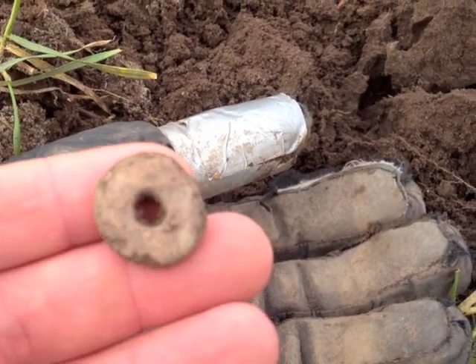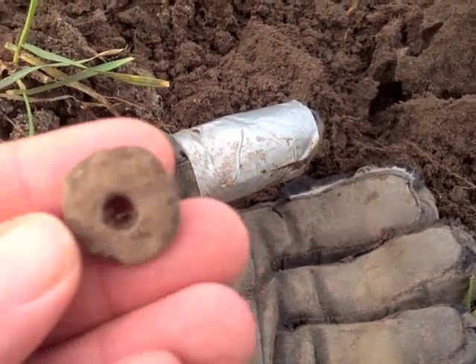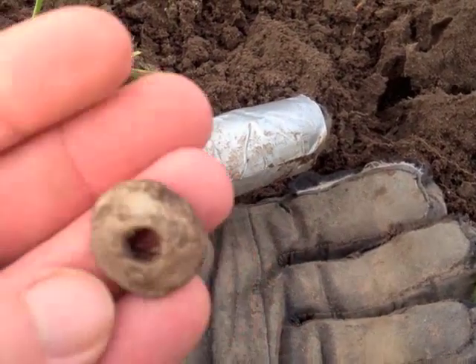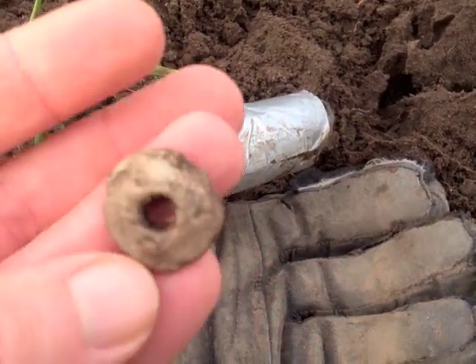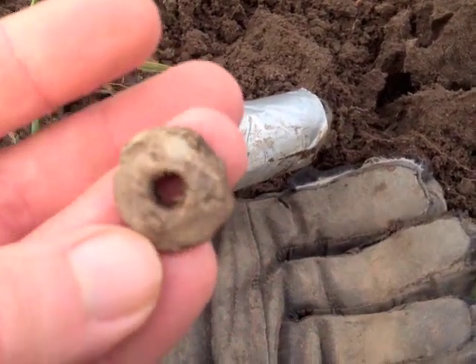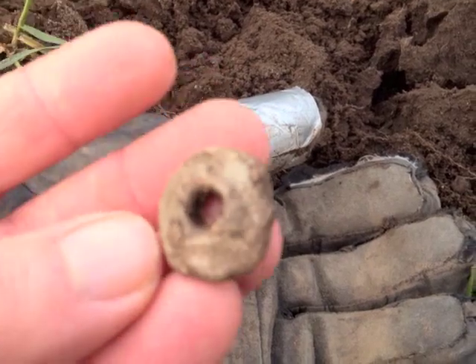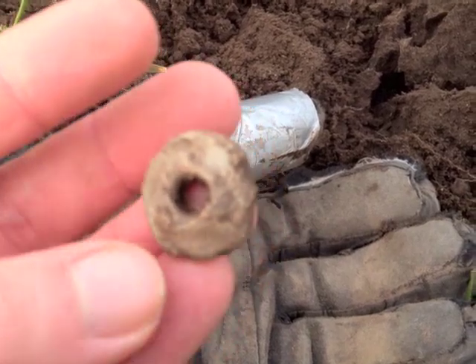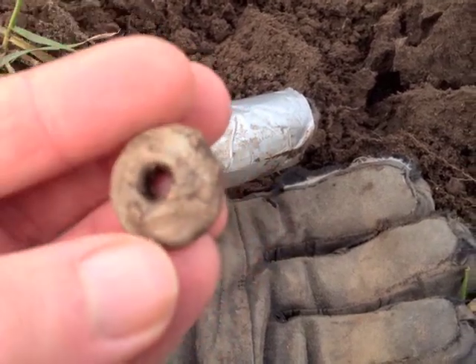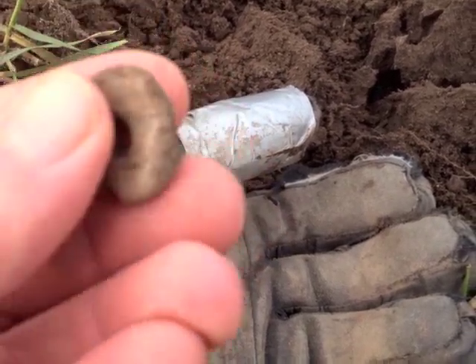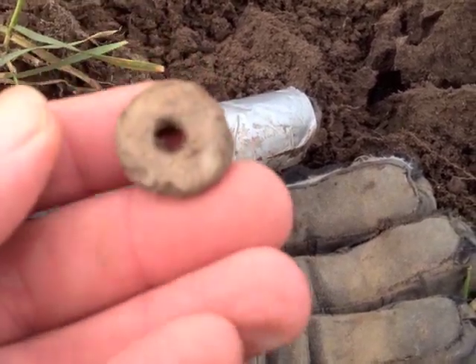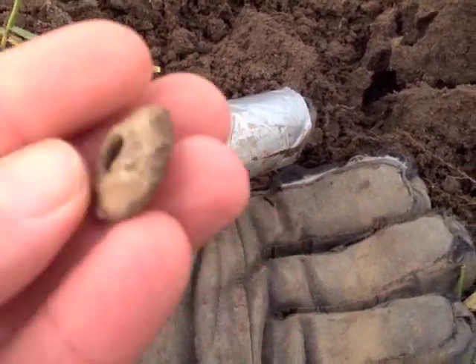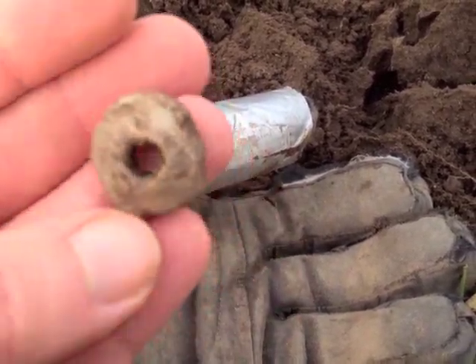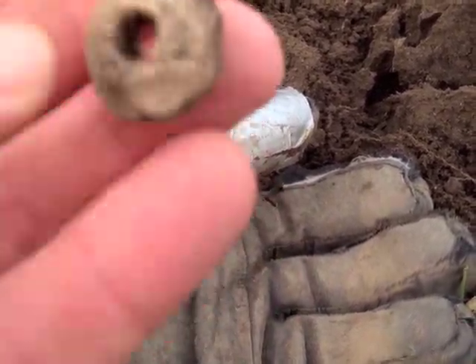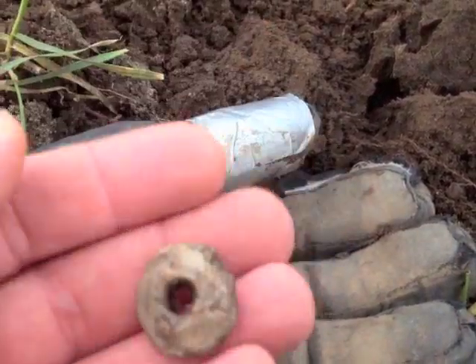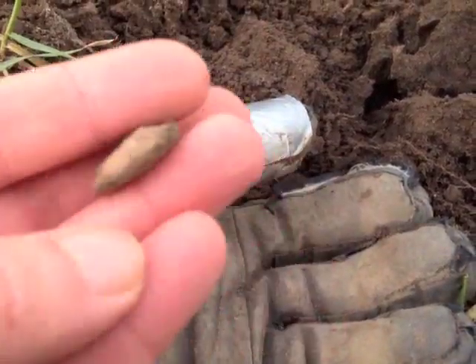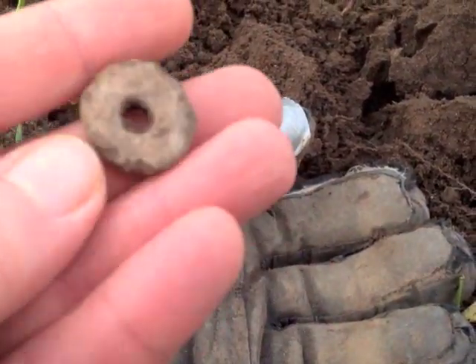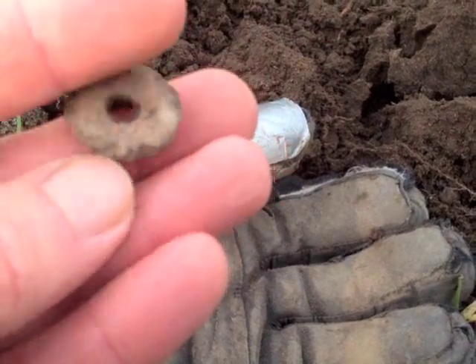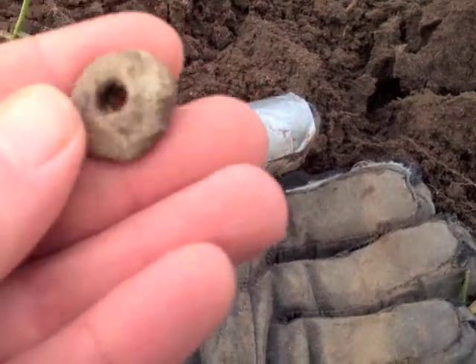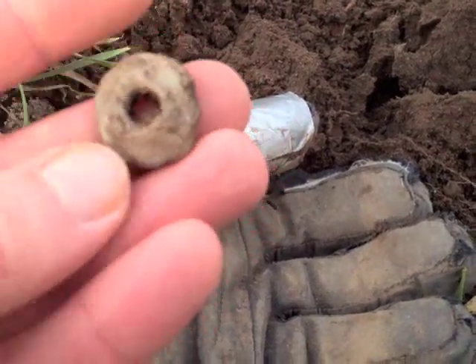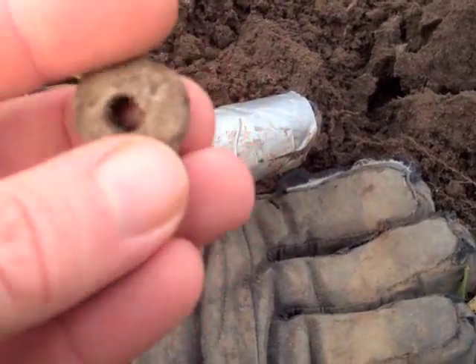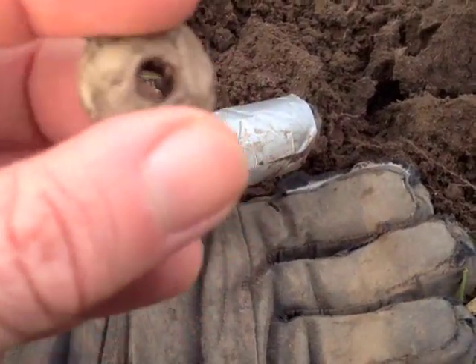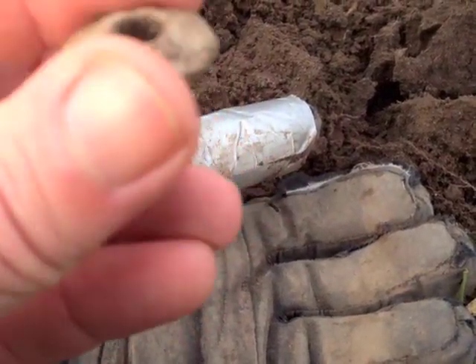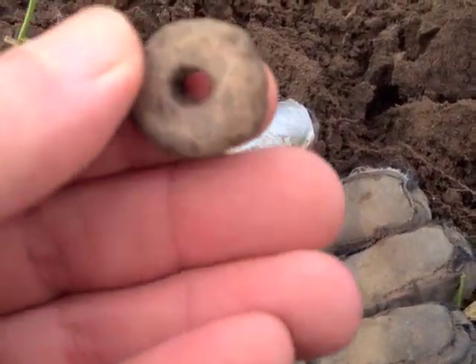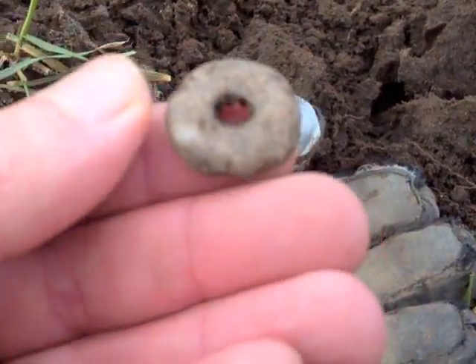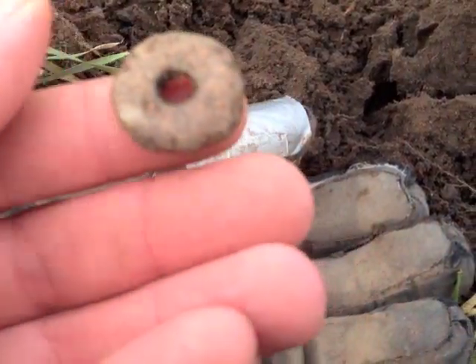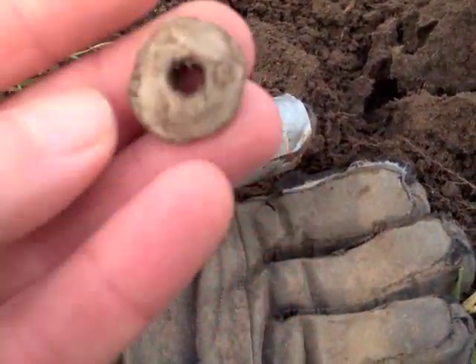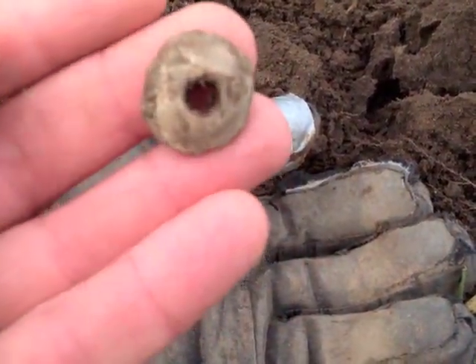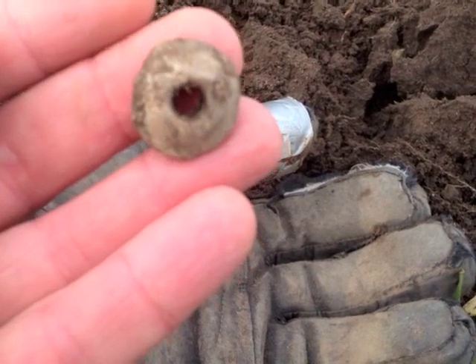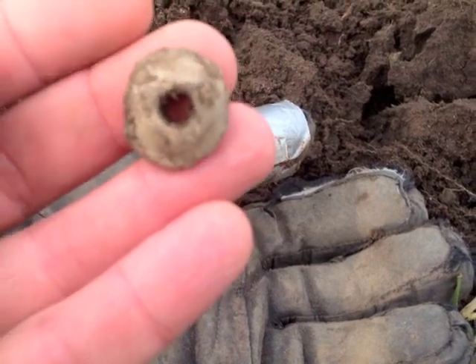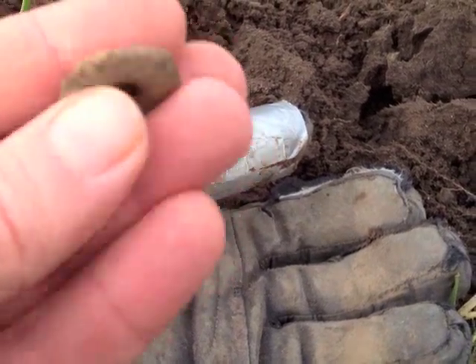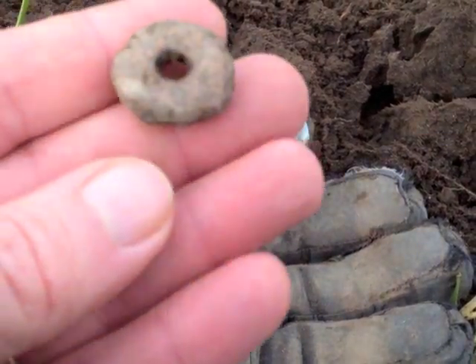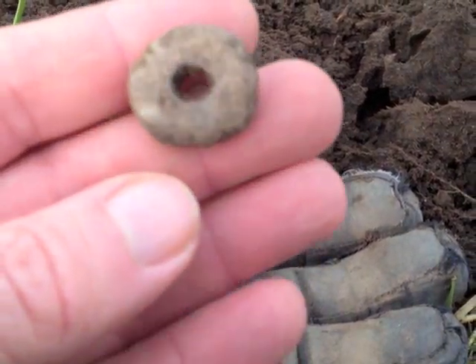All right, here we go — first decent find of the day. It's heavy. Thought it was a musket ball but obviously it has a hole in the middle. I'm gonna need help with this one.